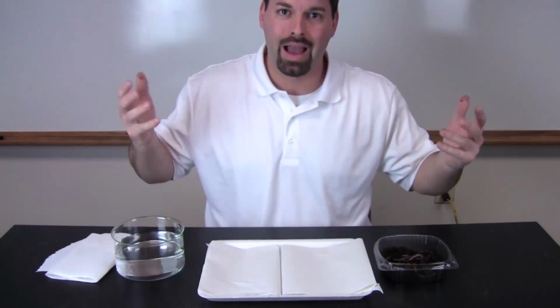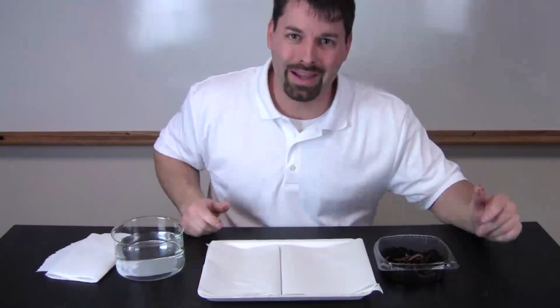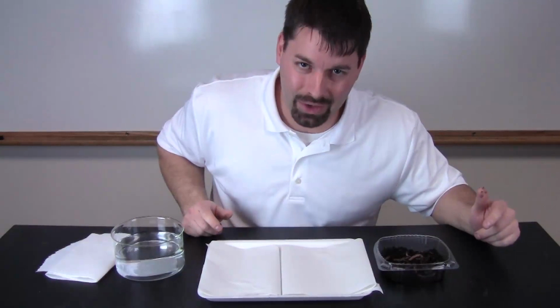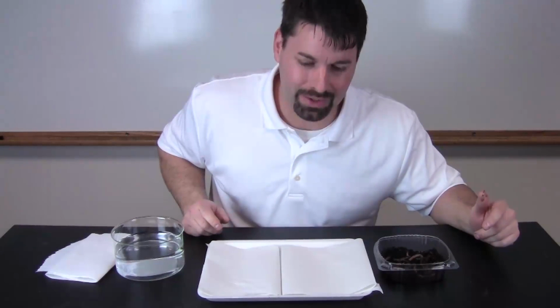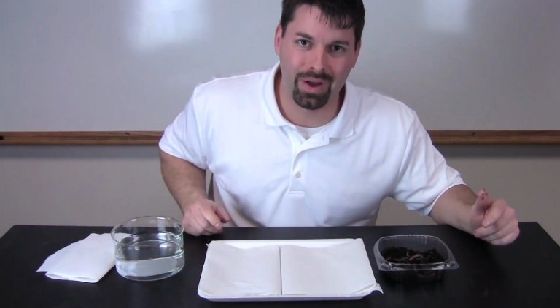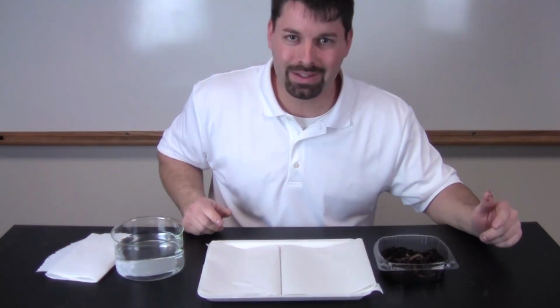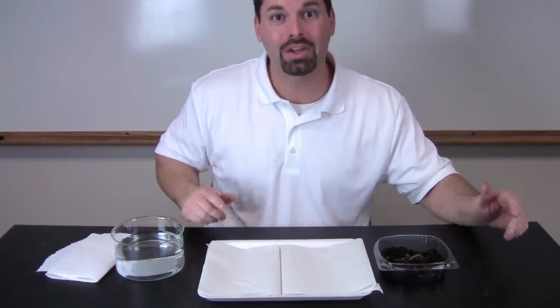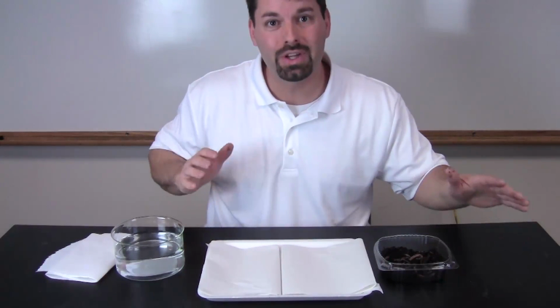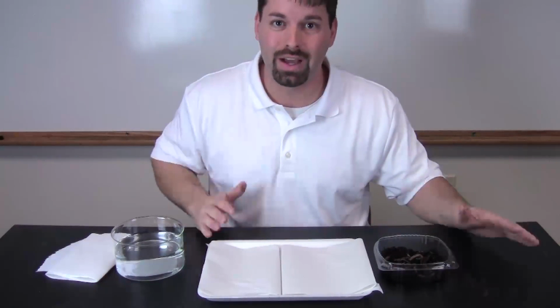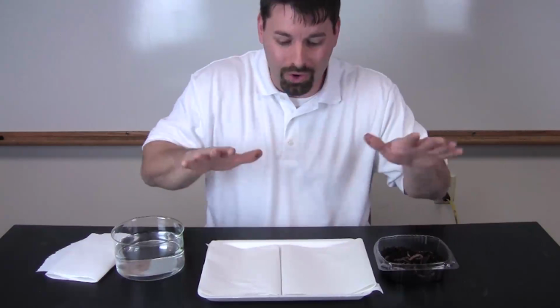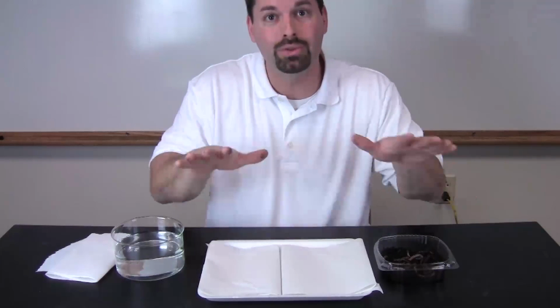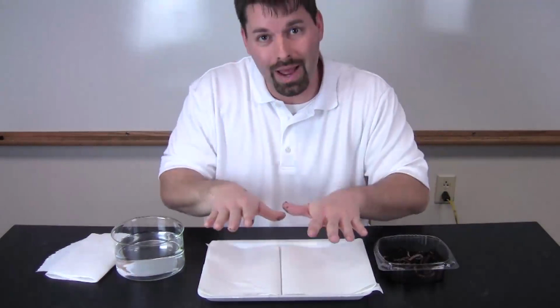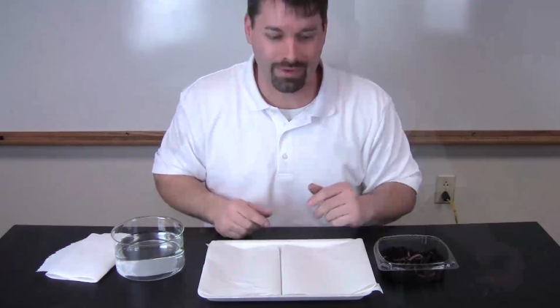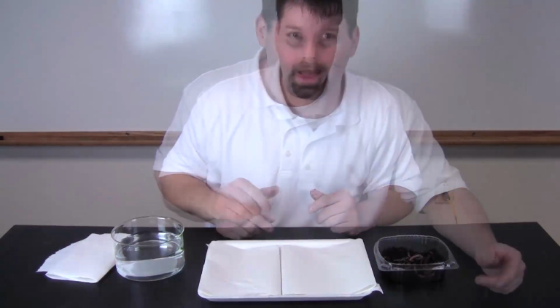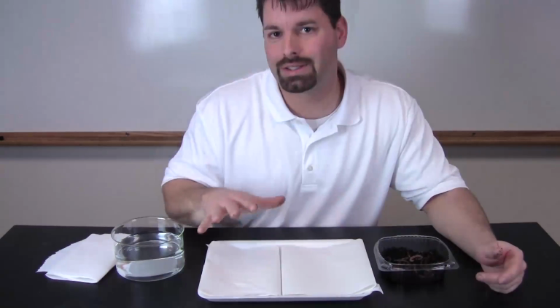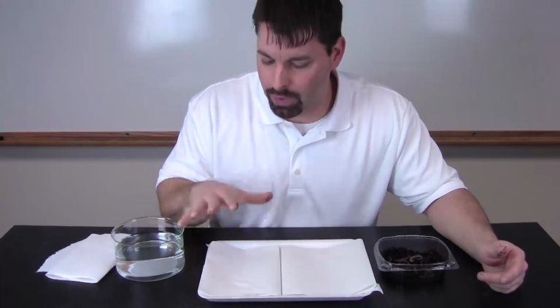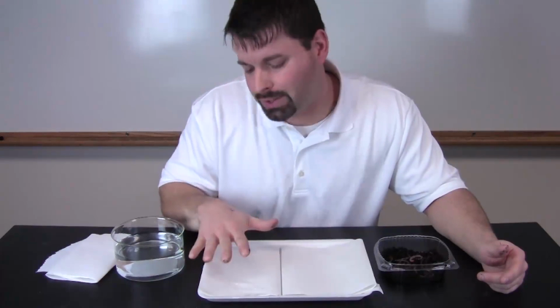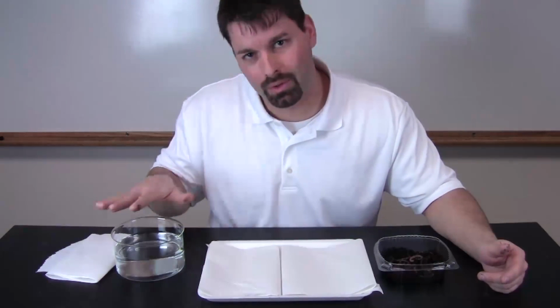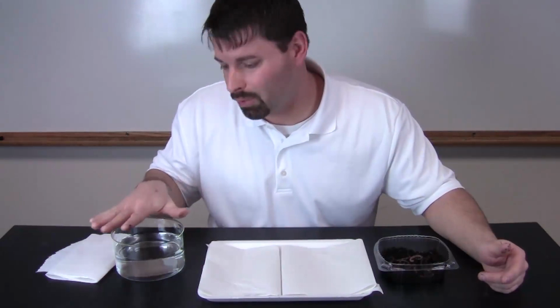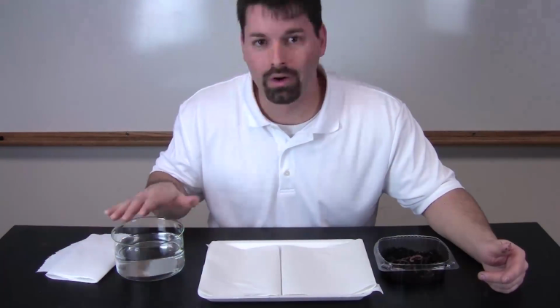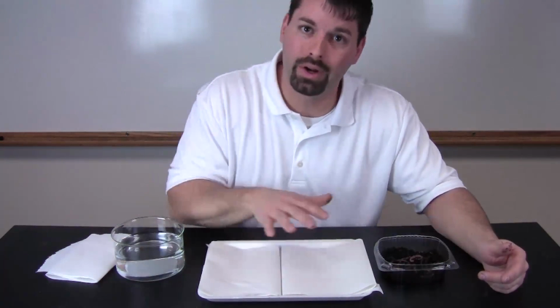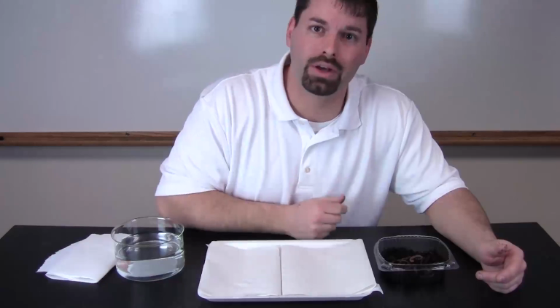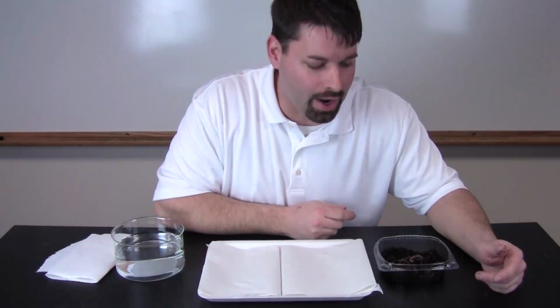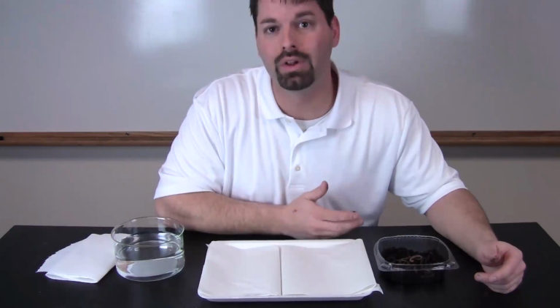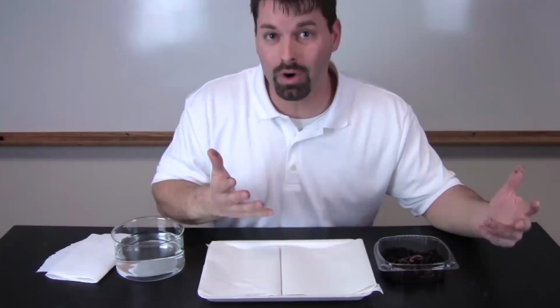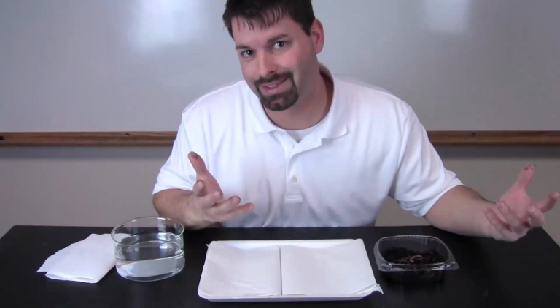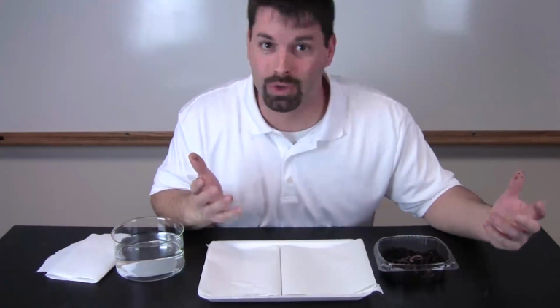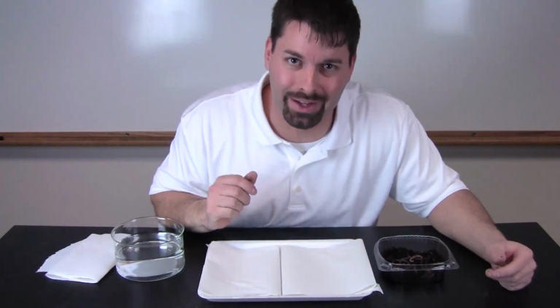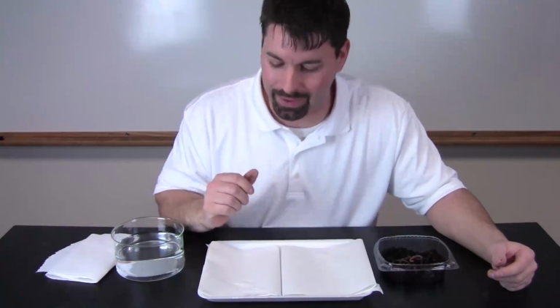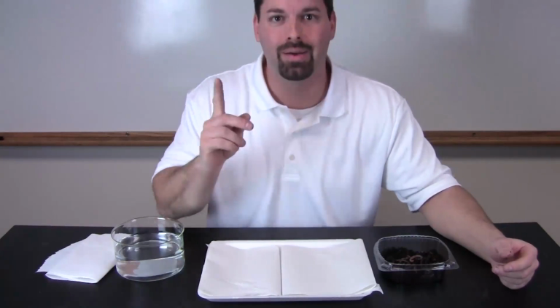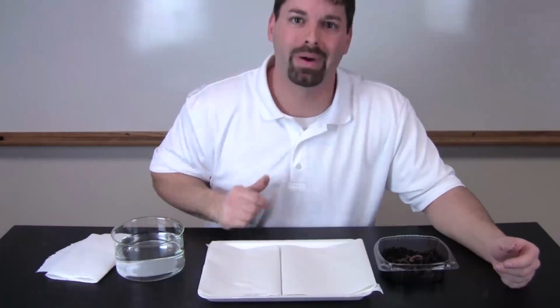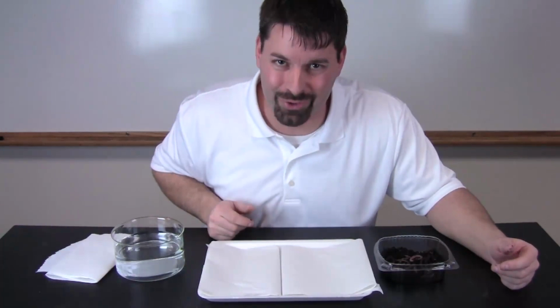How do we answer that question? Well, we need to make two different types of homes or habitats. I want to make one moist or wet with water and I want to keep the other one dry, and then we will let the worm decide which one he likes better by observing.